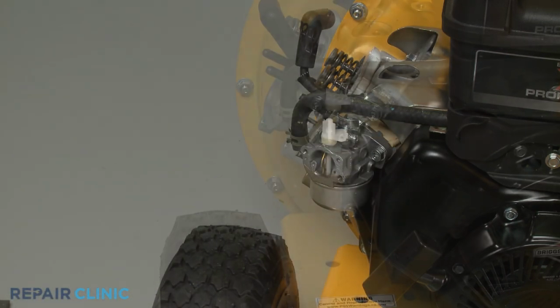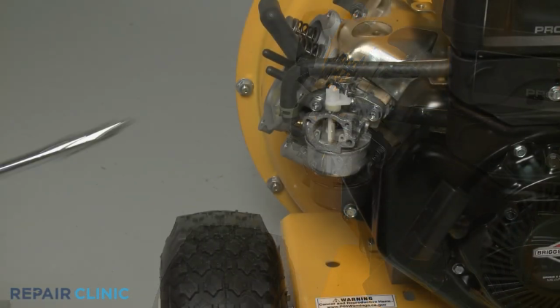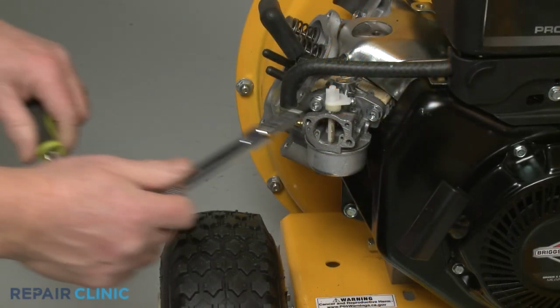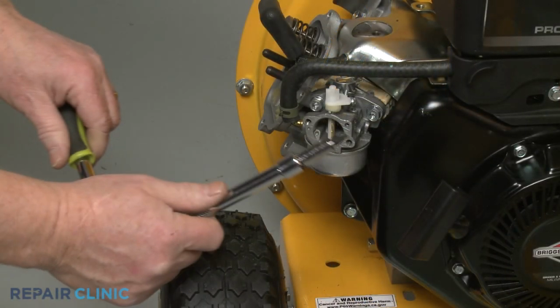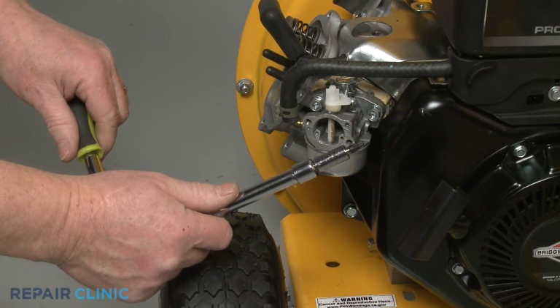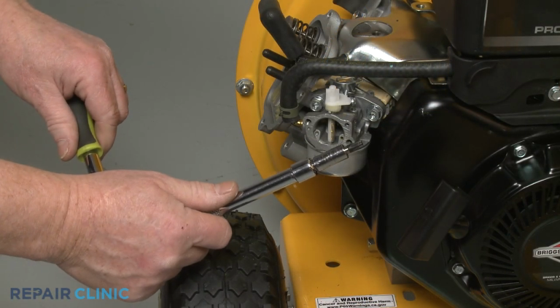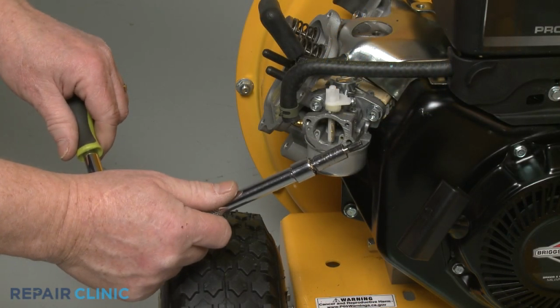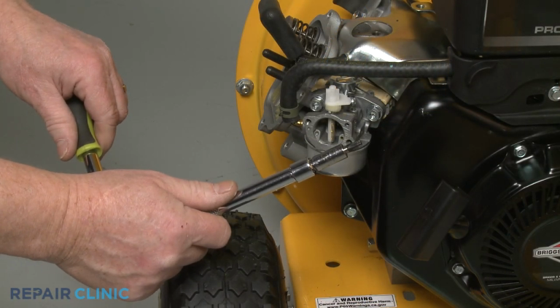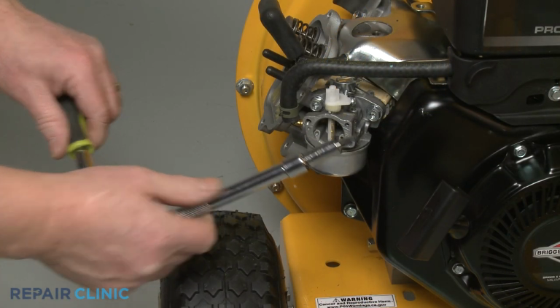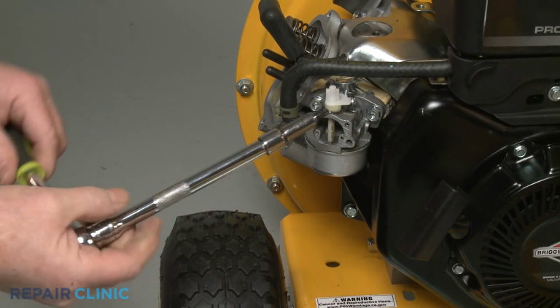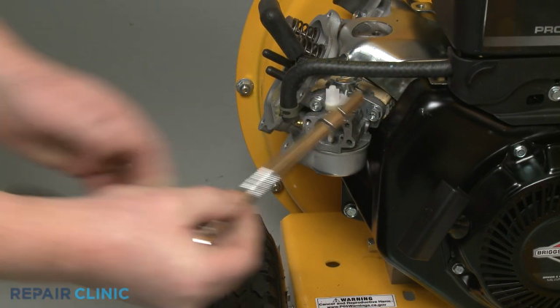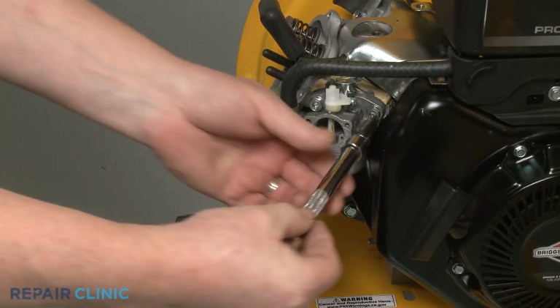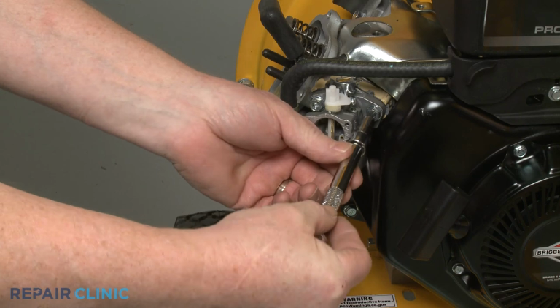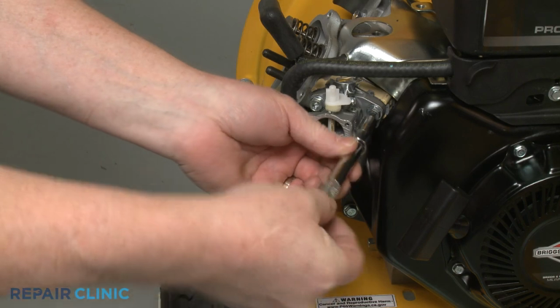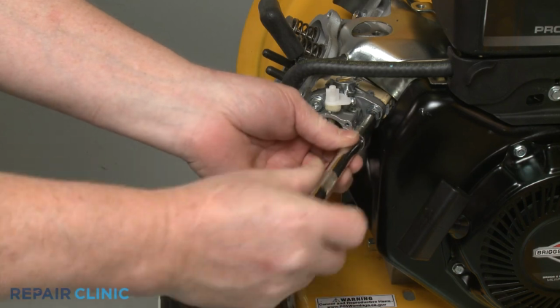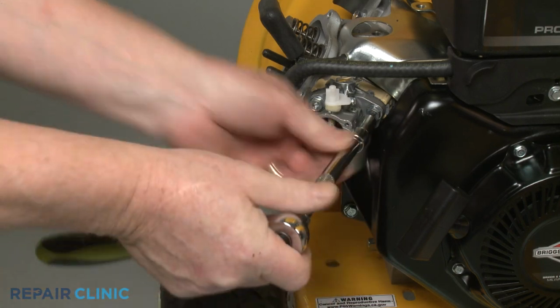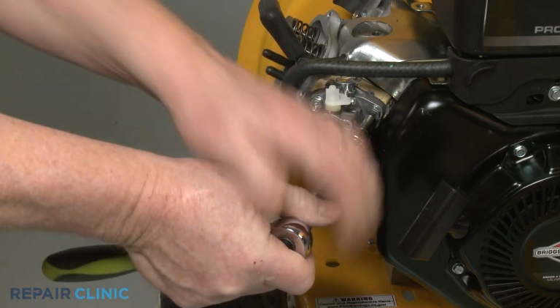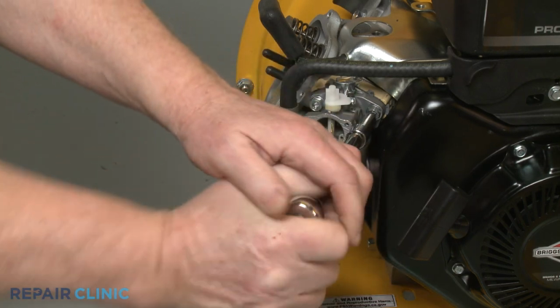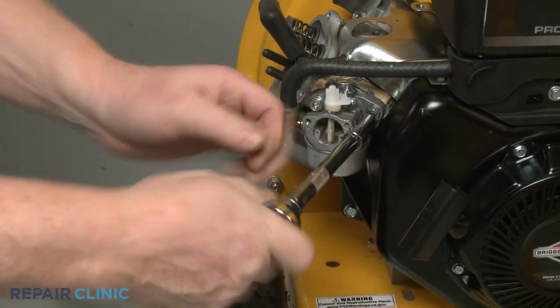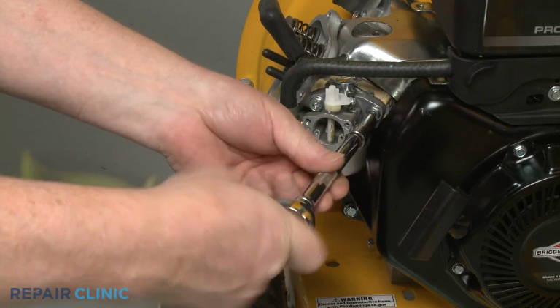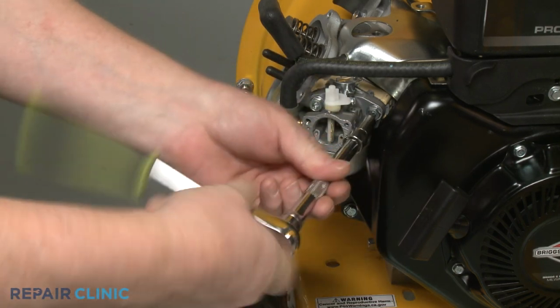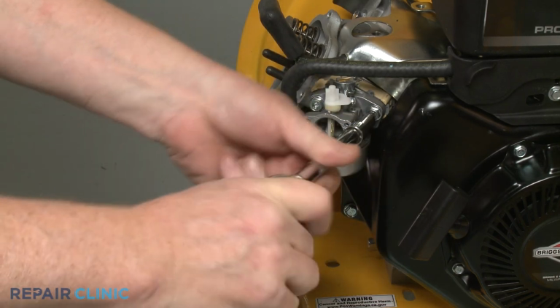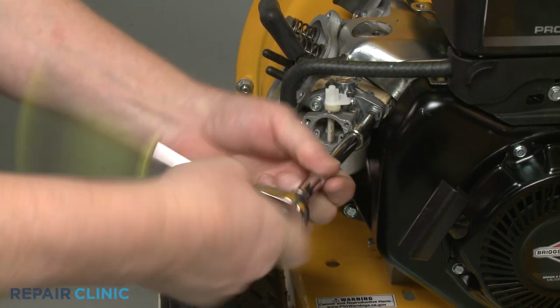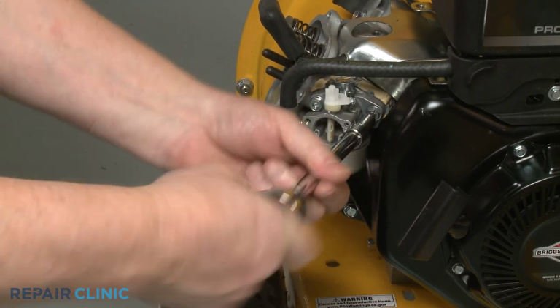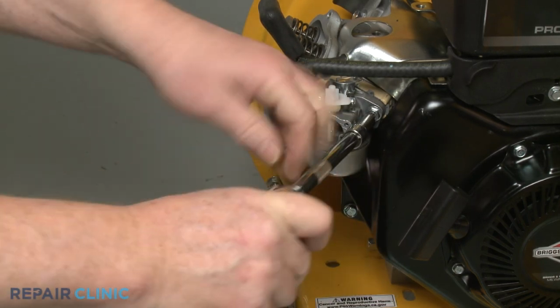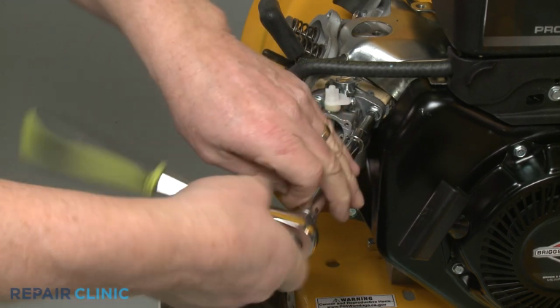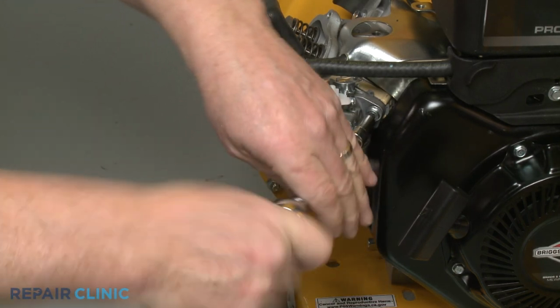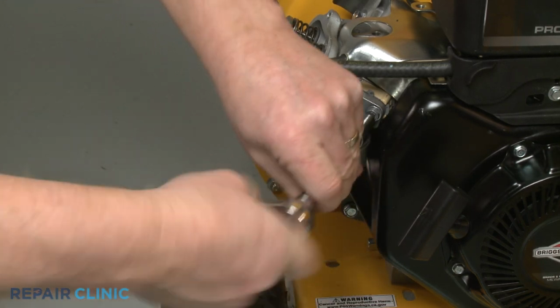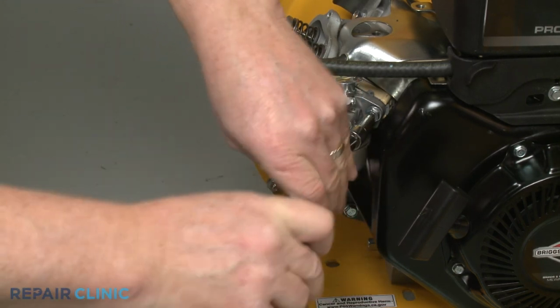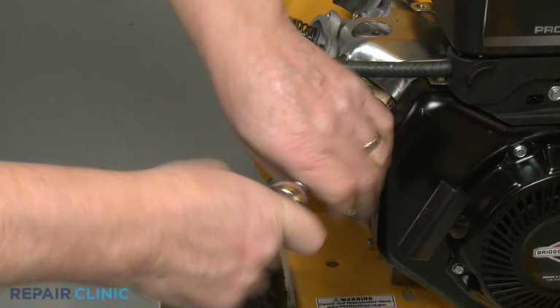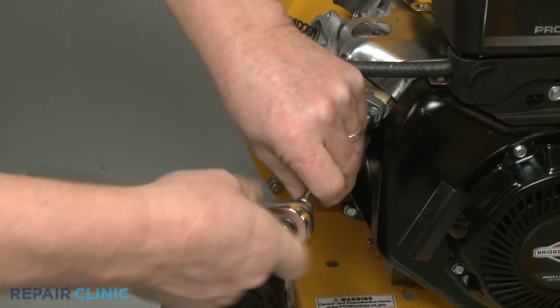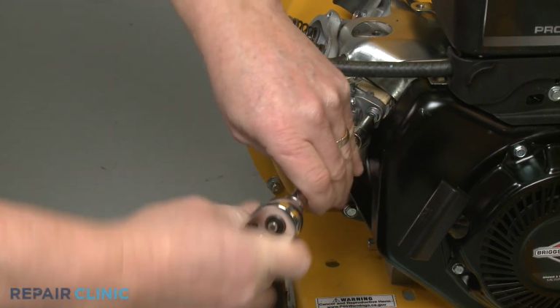Using the T30 Torx bit, unthread the two mounting screws securing the carburetor, spacer, and gaskets to the cylinder head.